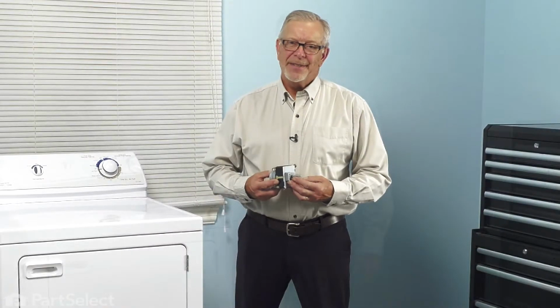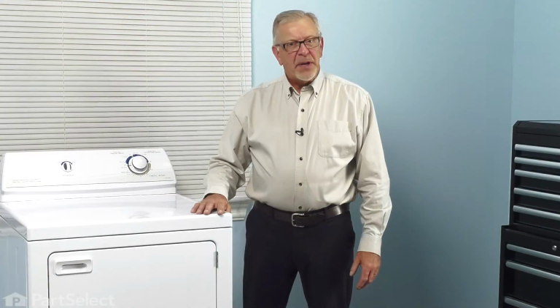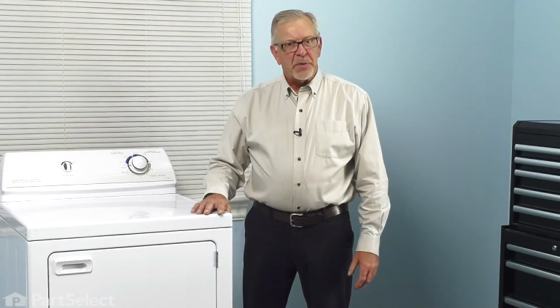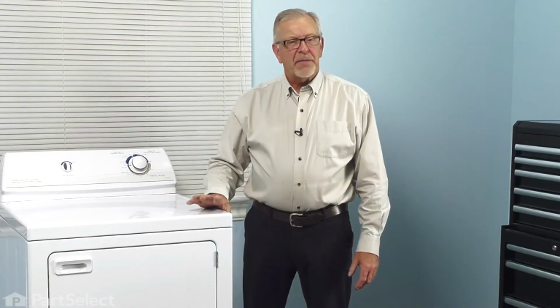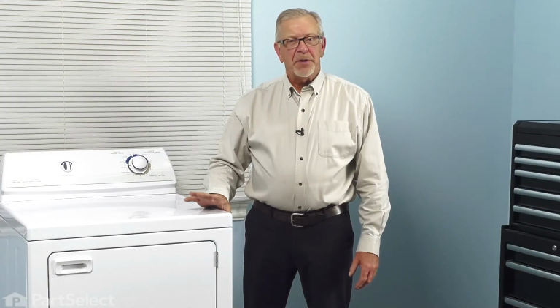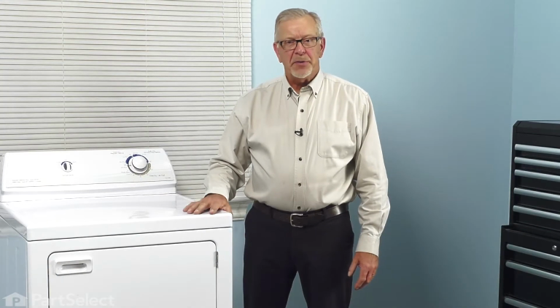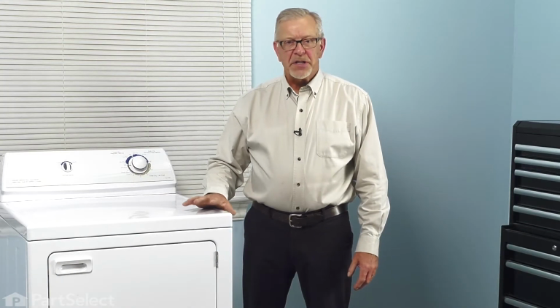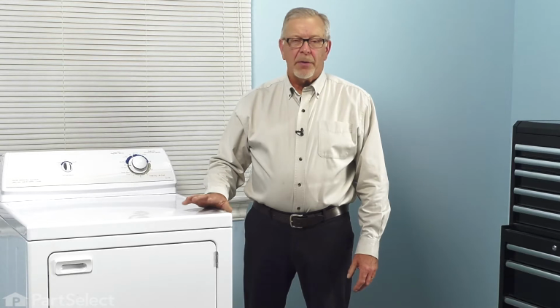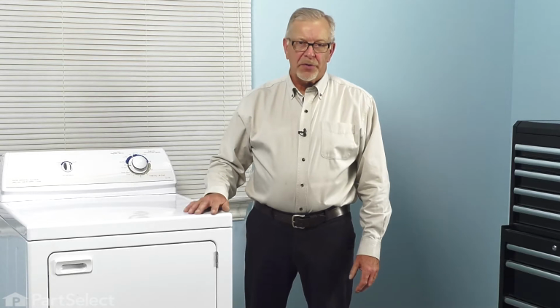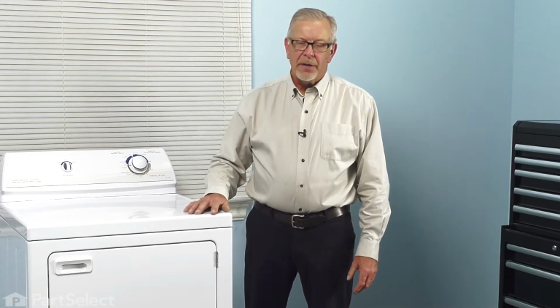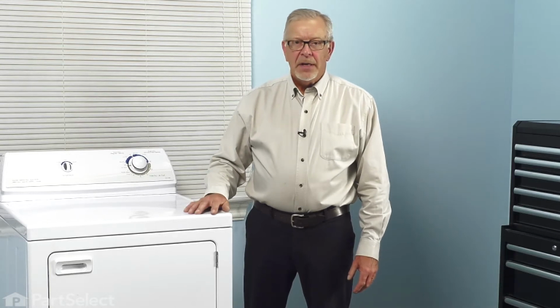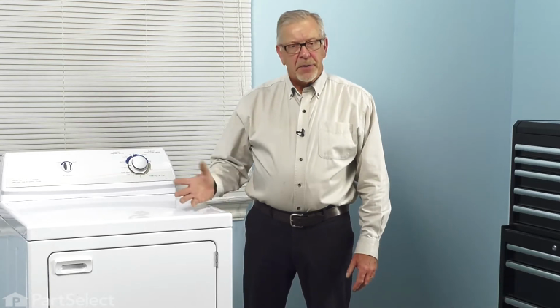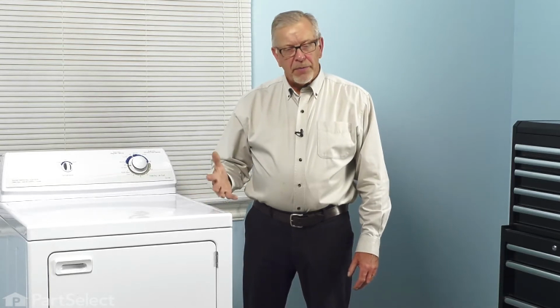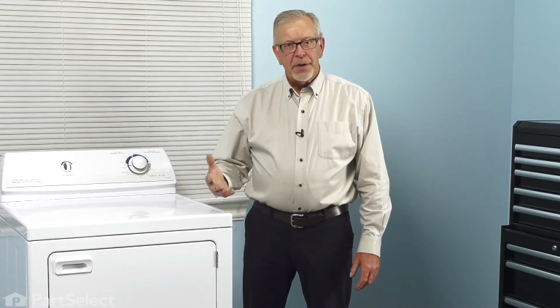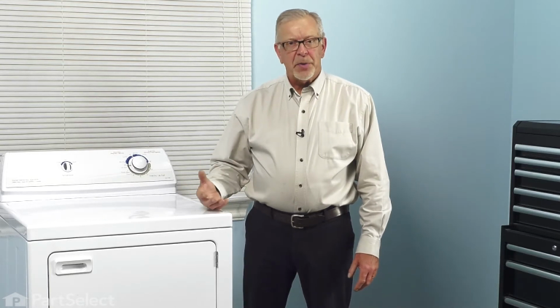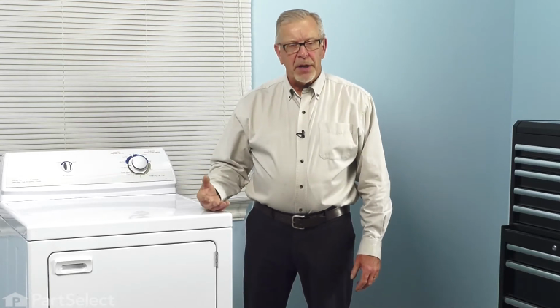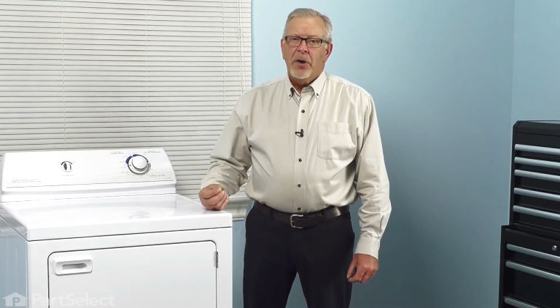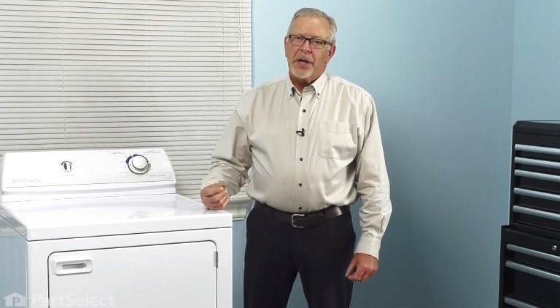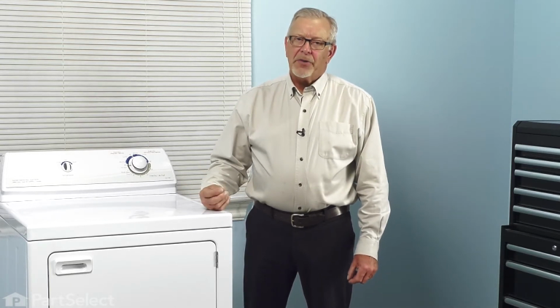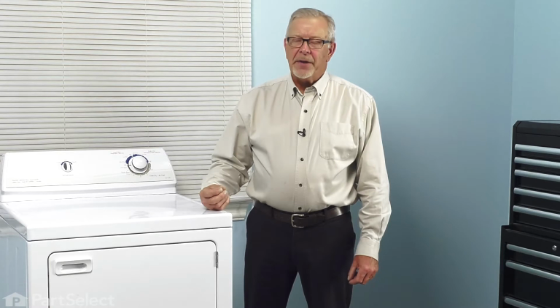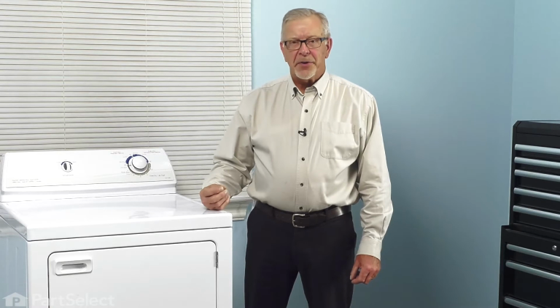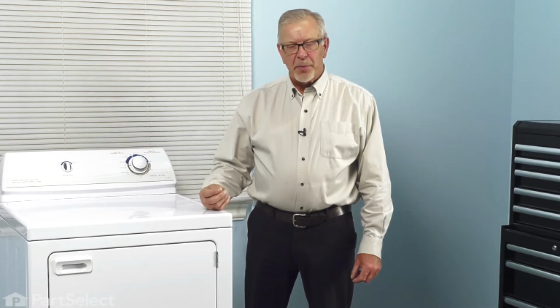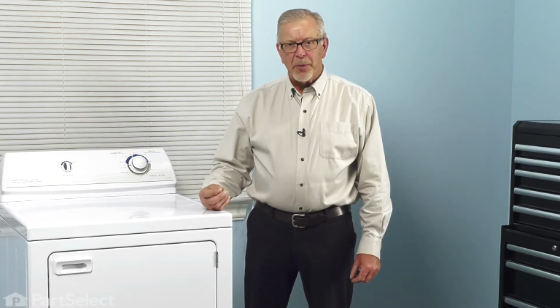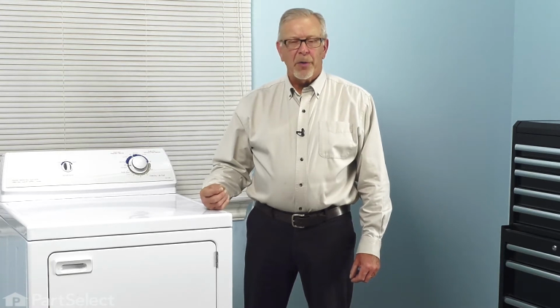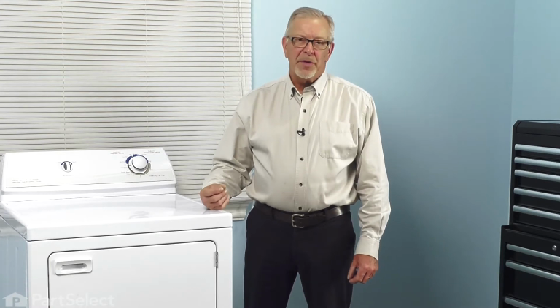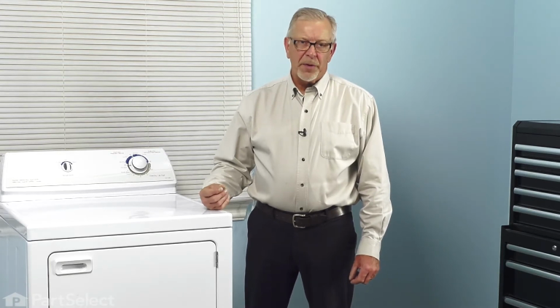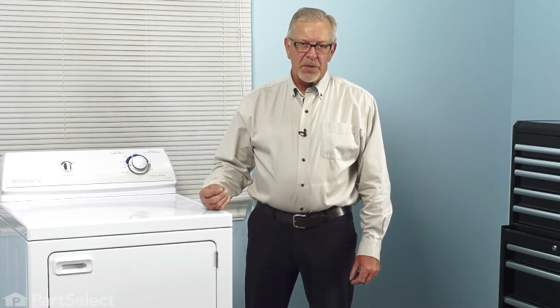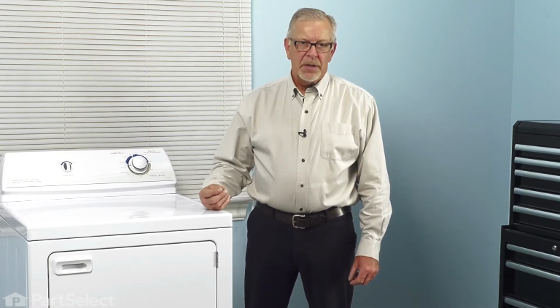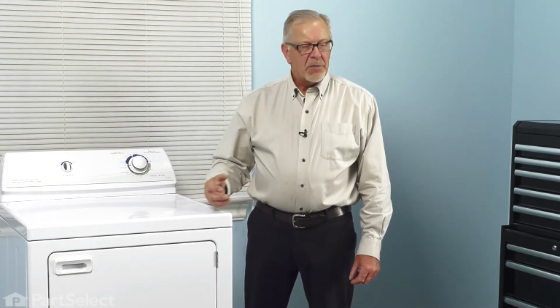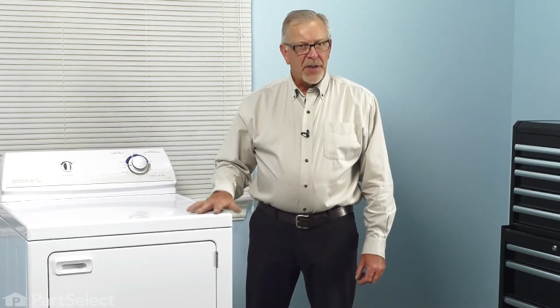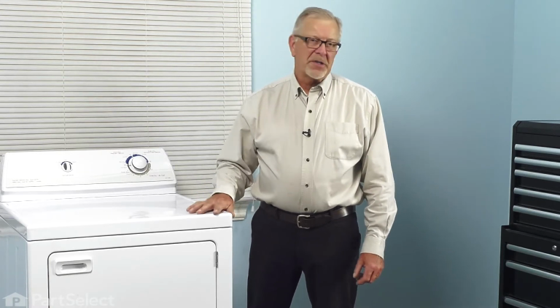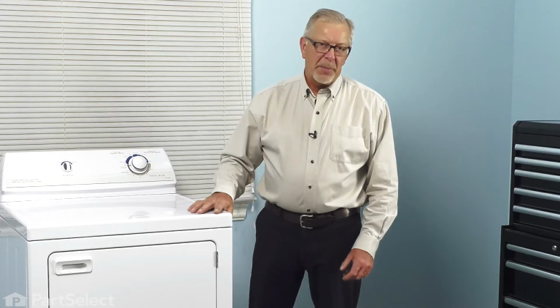Before we begin this repair, the first thing we'll need to do is to disconnect power to the dryer. You either pull it forward enough that you can unplug it, or locate the electrical panel and turn off the appropriate breaker or remove the appropriate fuses. Once we've done that, we can start the repair.